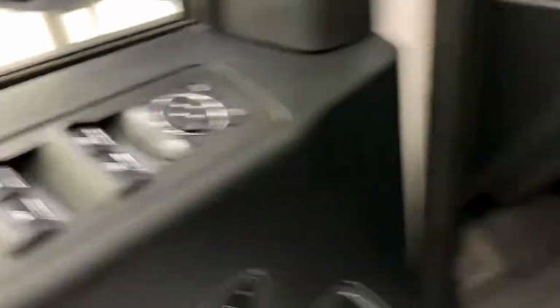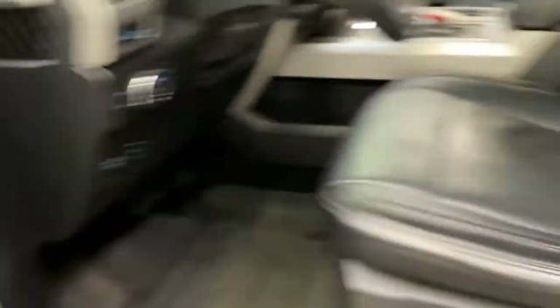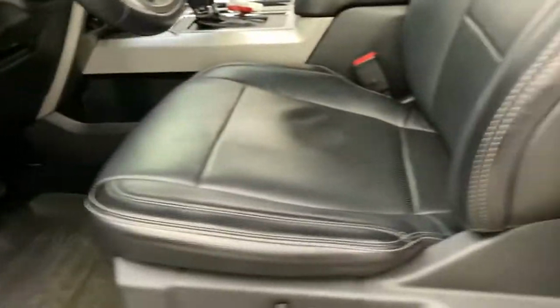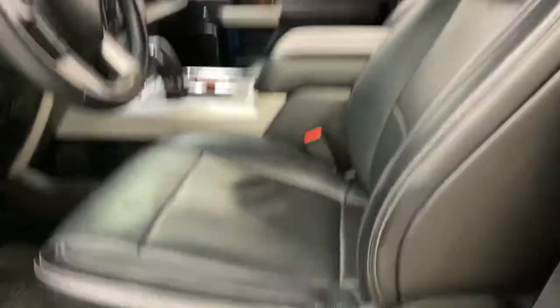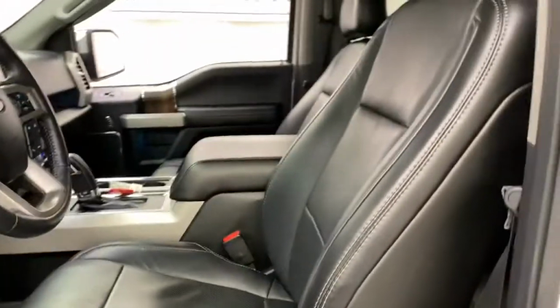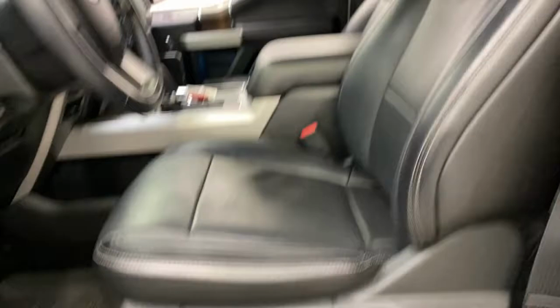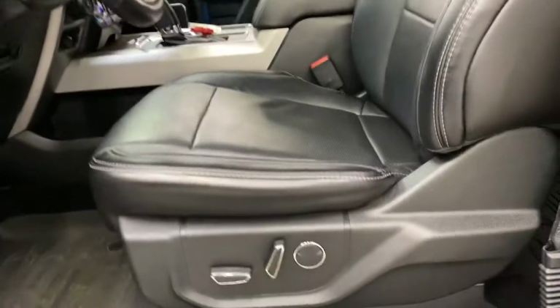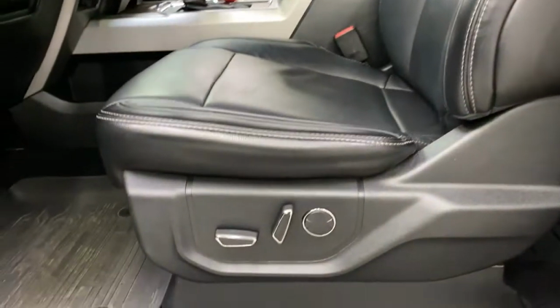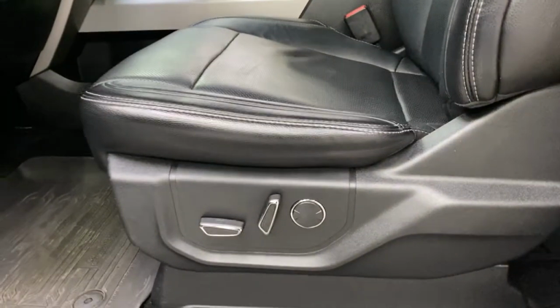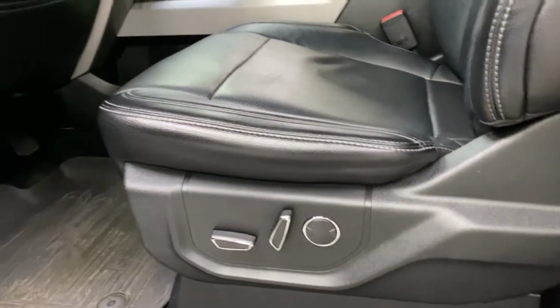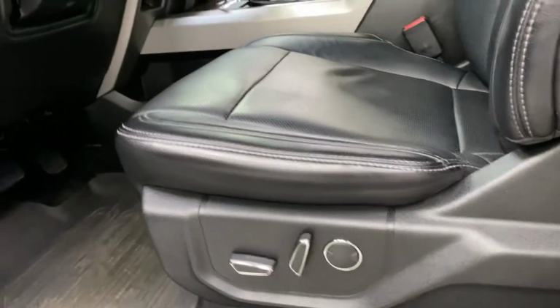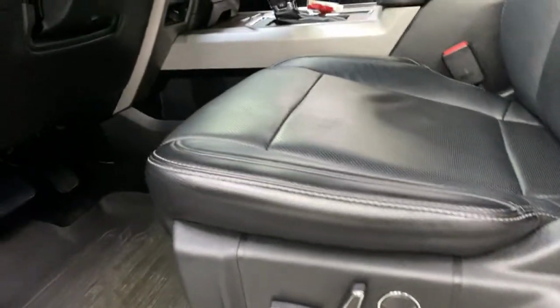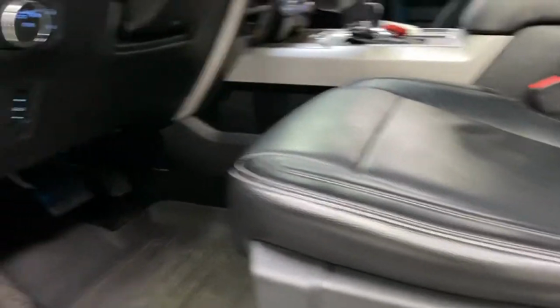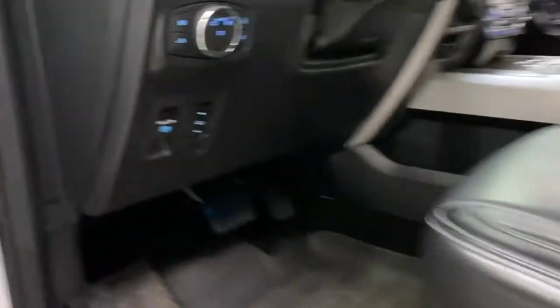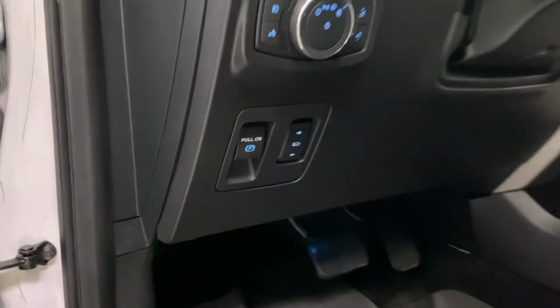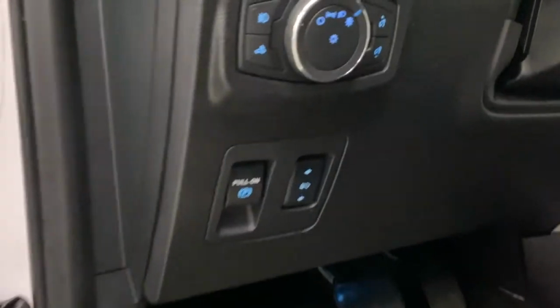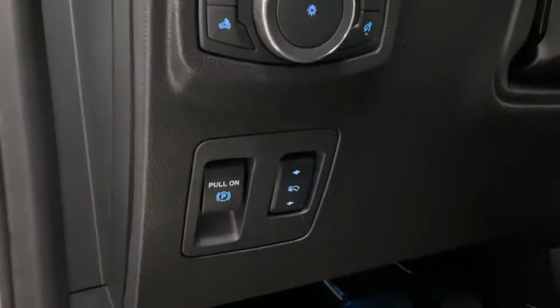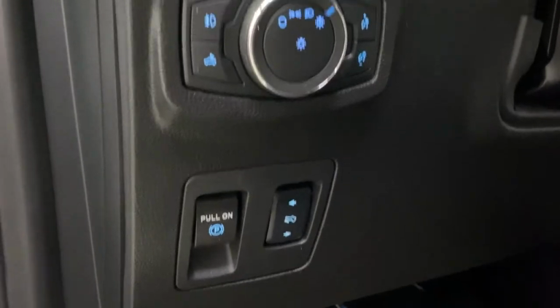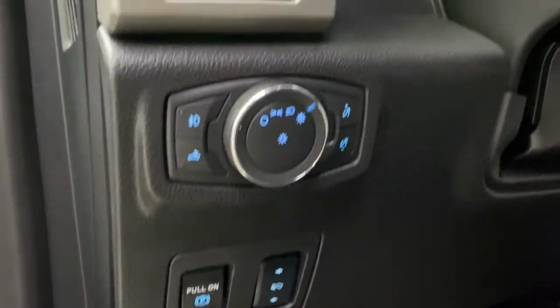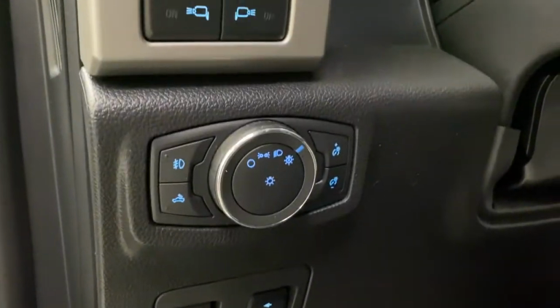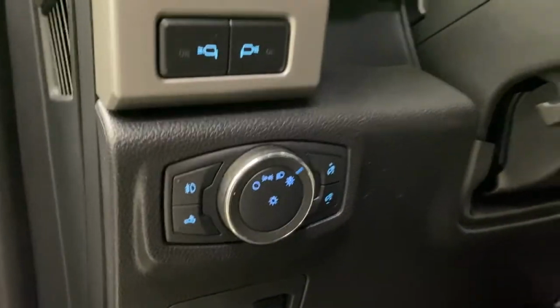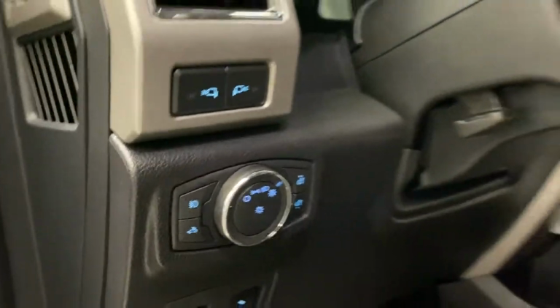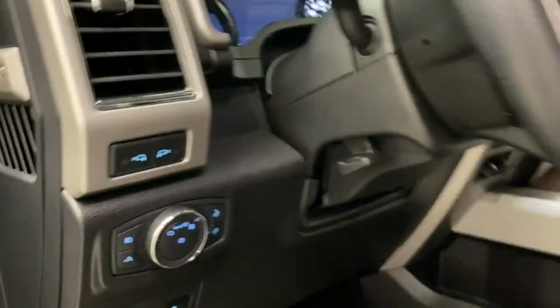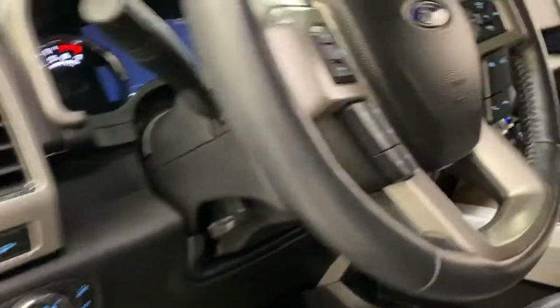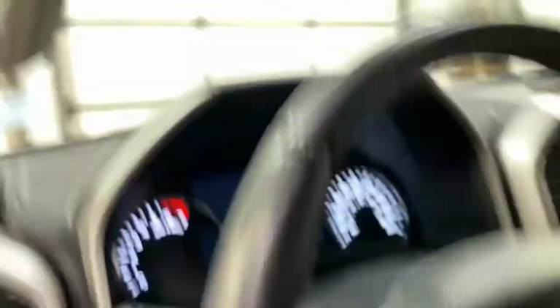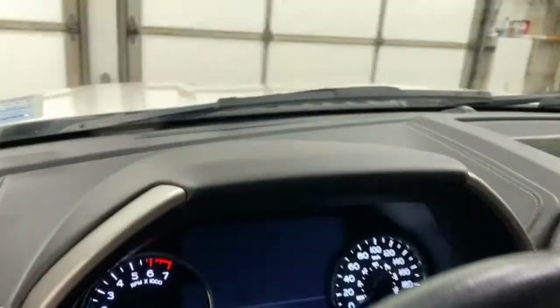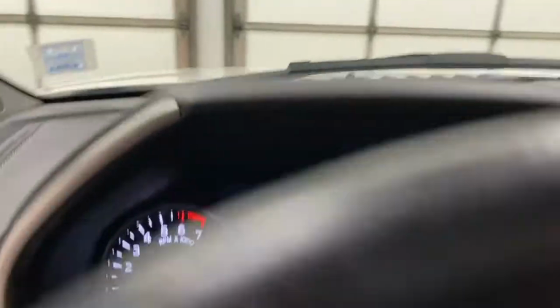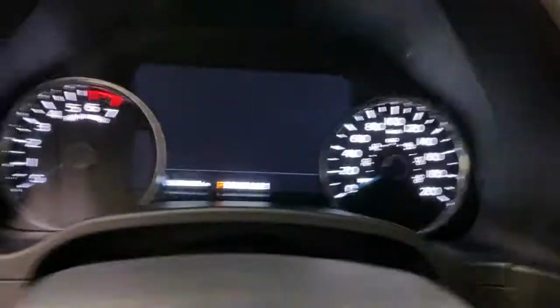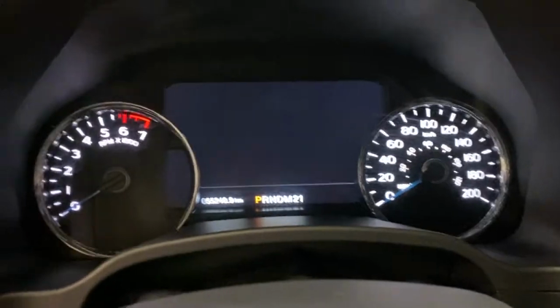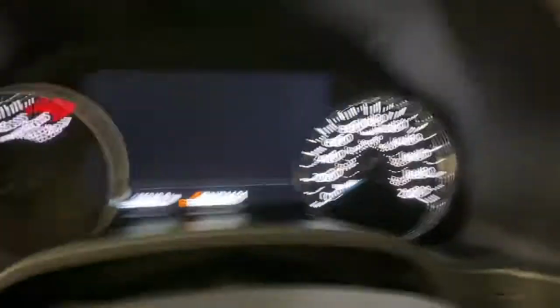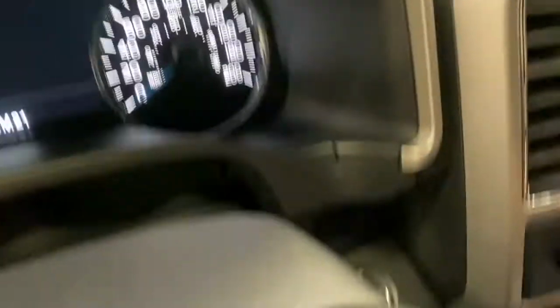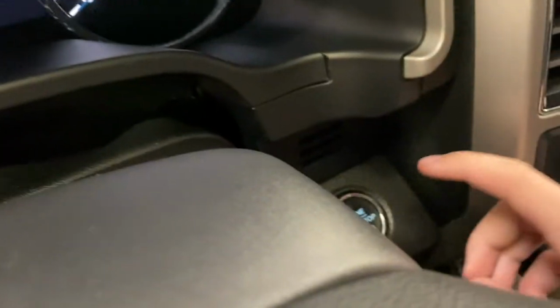Leather interior with power seats, both heated and cooled for the passenger and driver. Power adjustable foot pedals, interior lighting controls, and push to start.